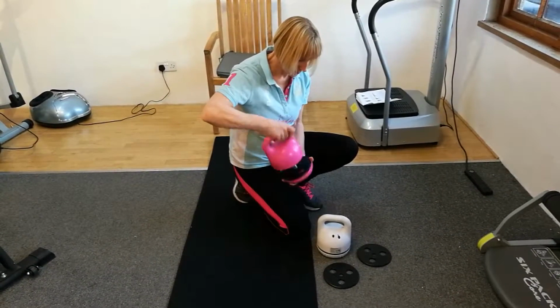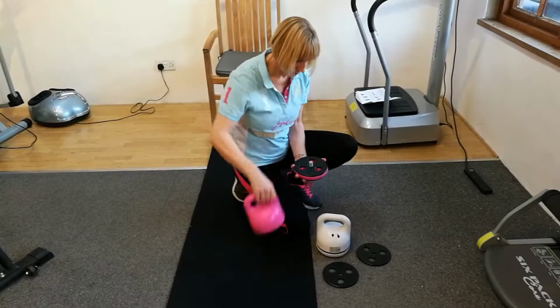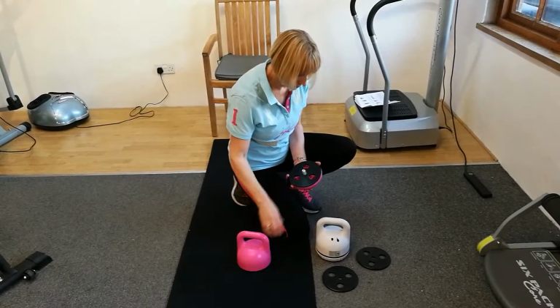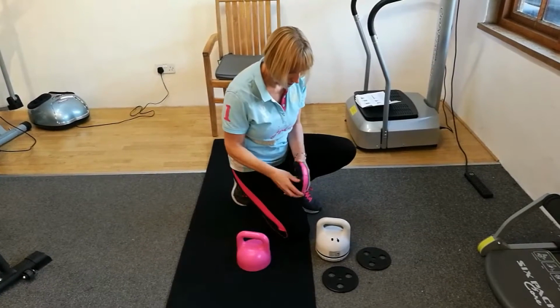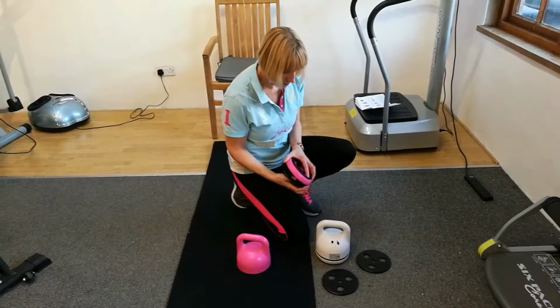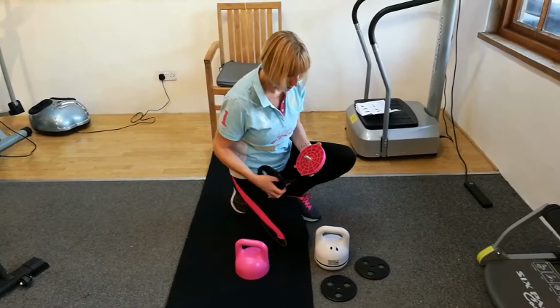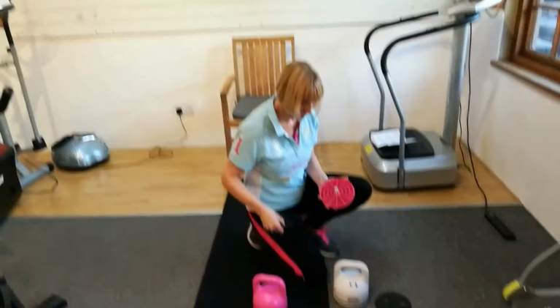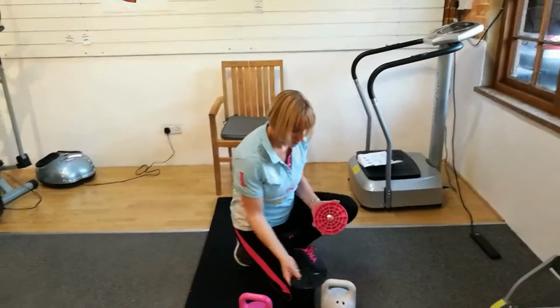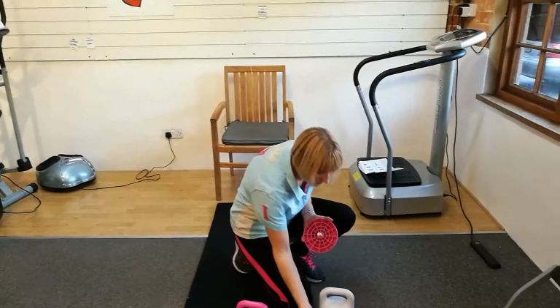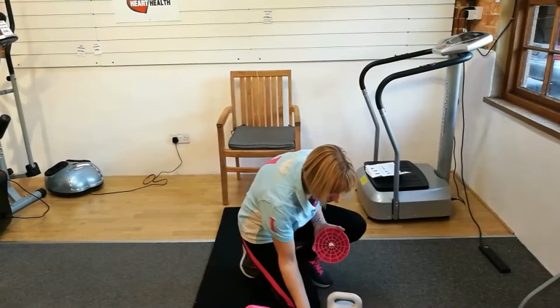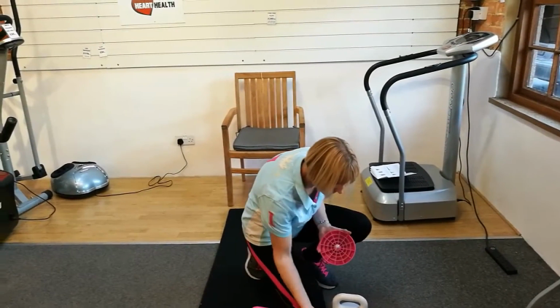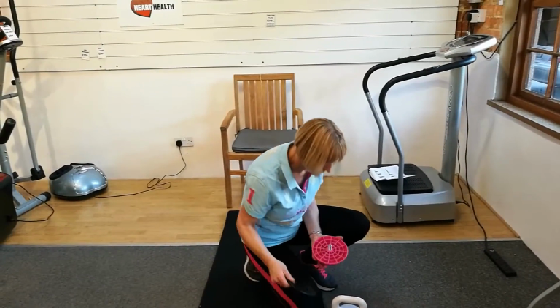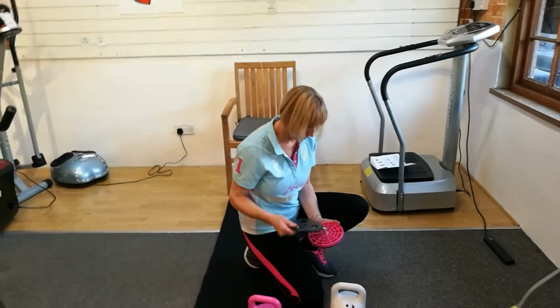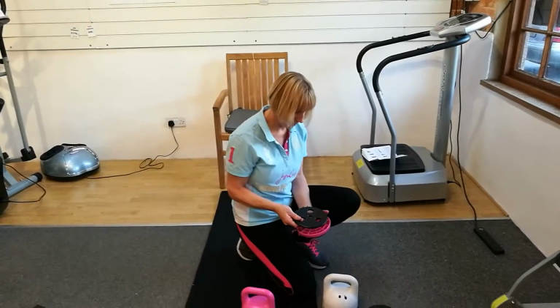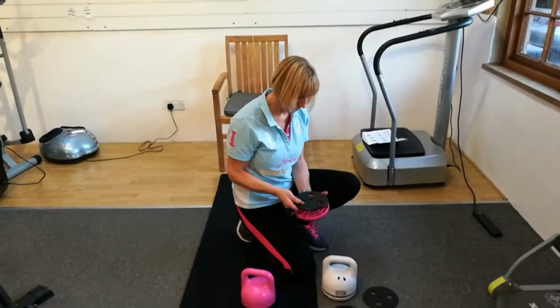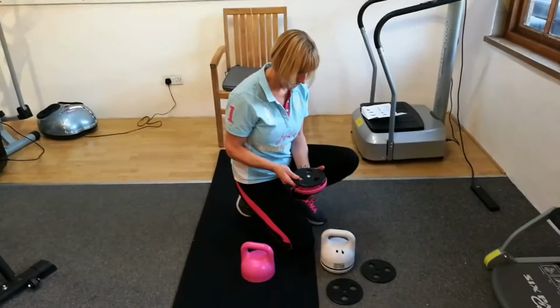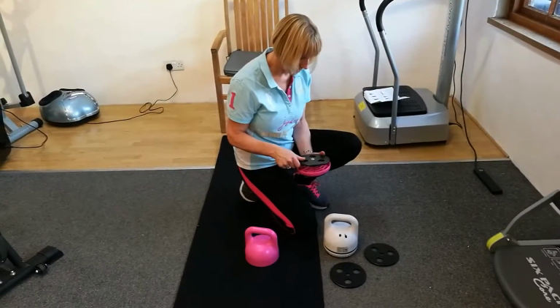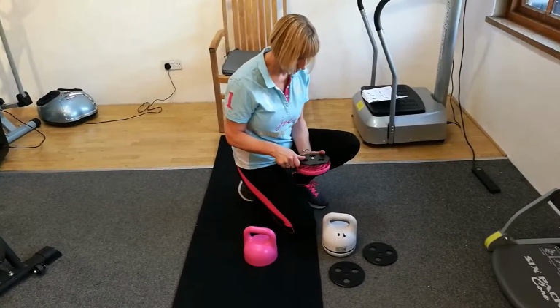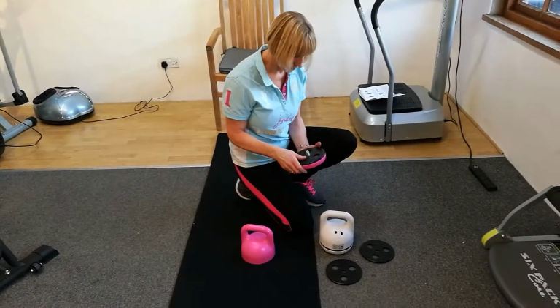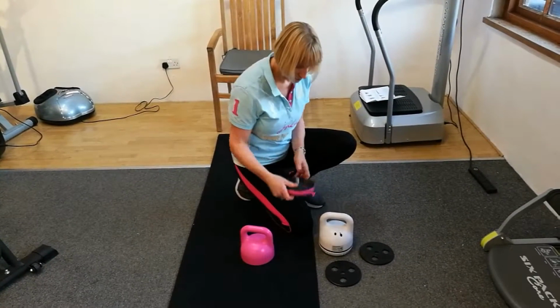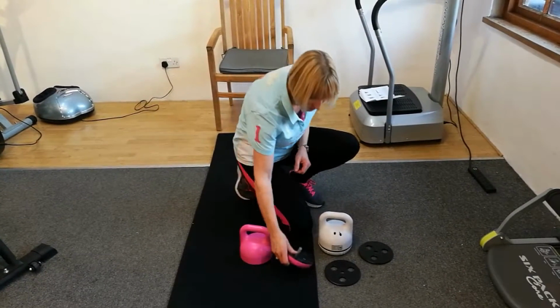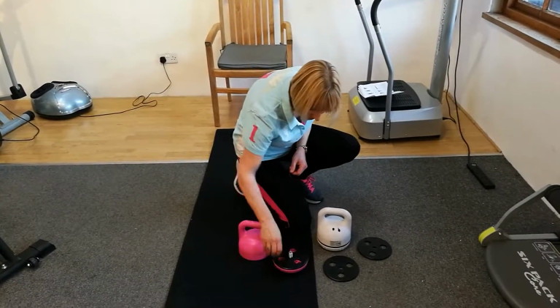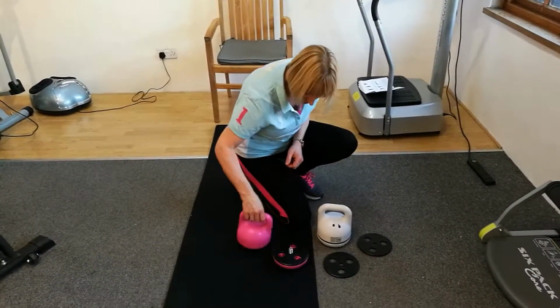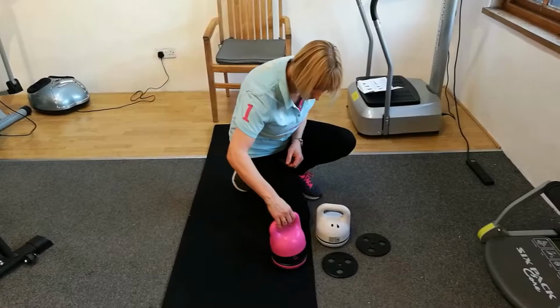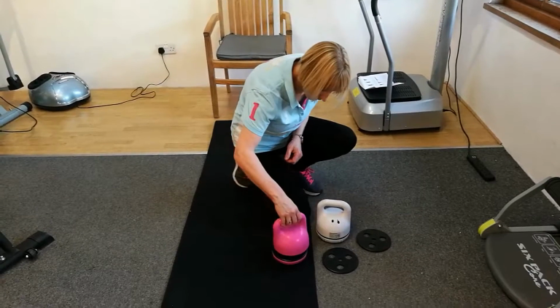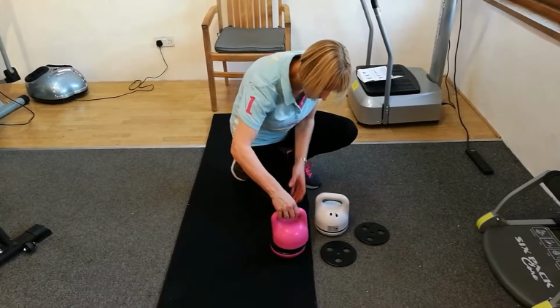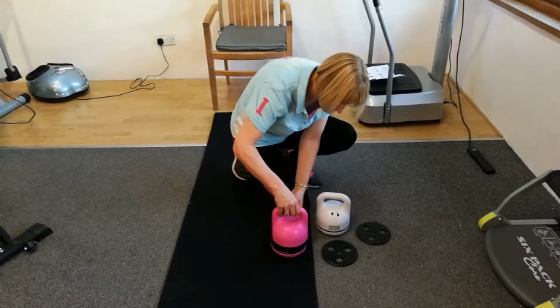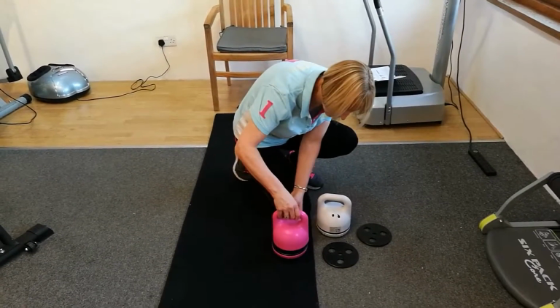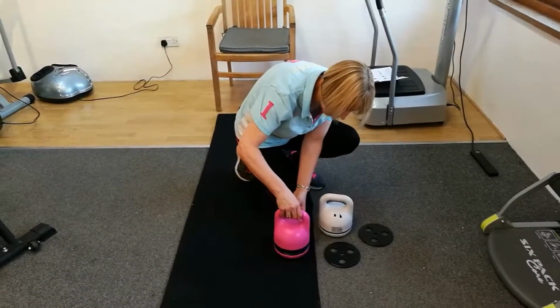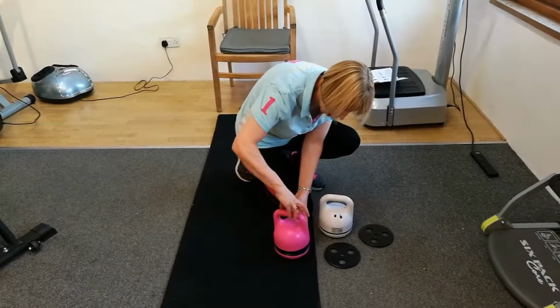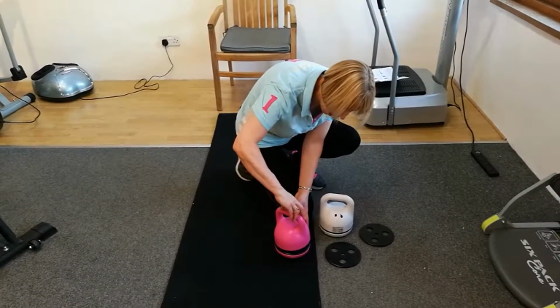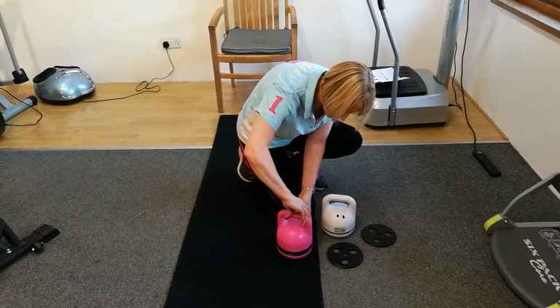Each of the extra weights is a kilogram, so you can have up to 3 kilograms of weight in any one dumbbell — that's the dumbbell itself plus two kilogram weights.